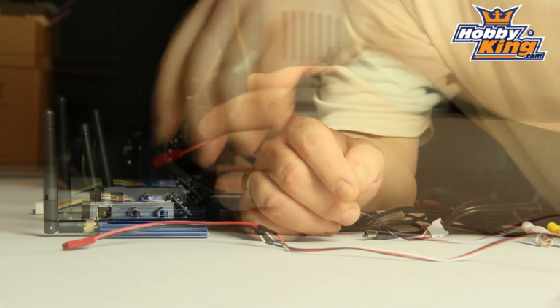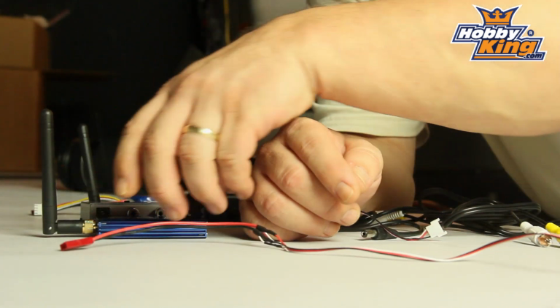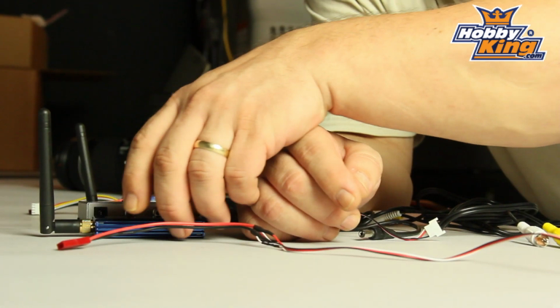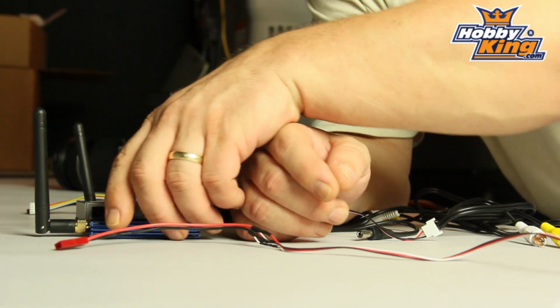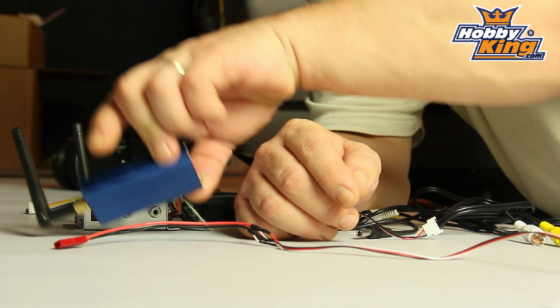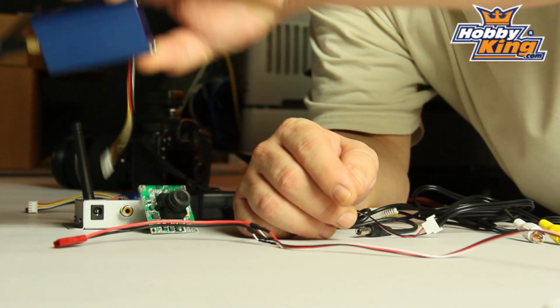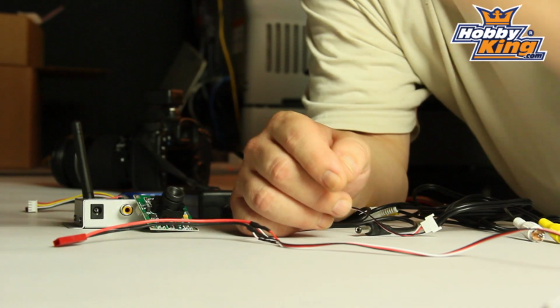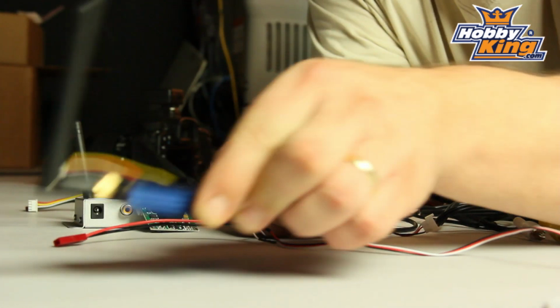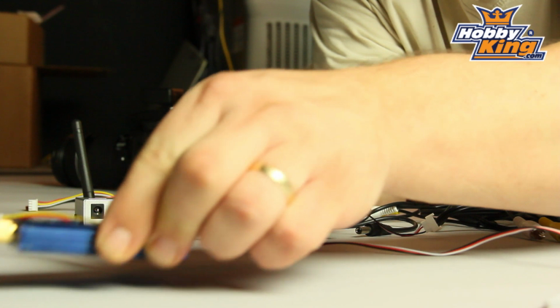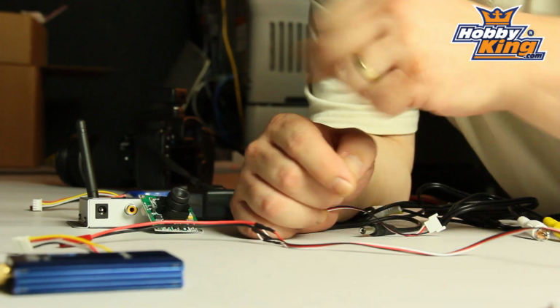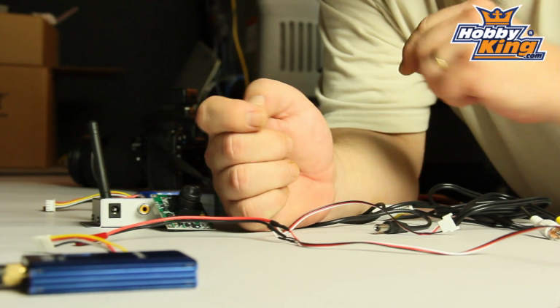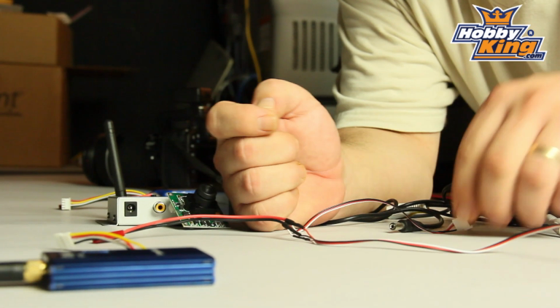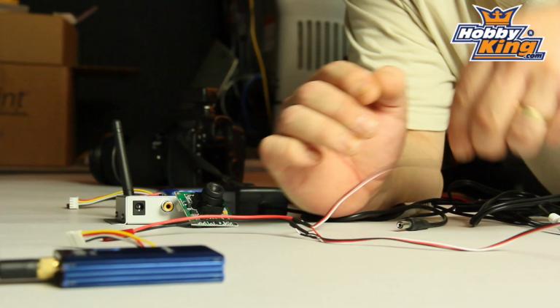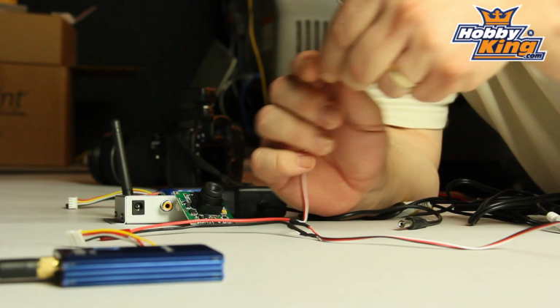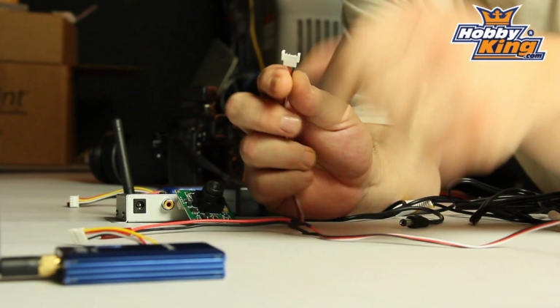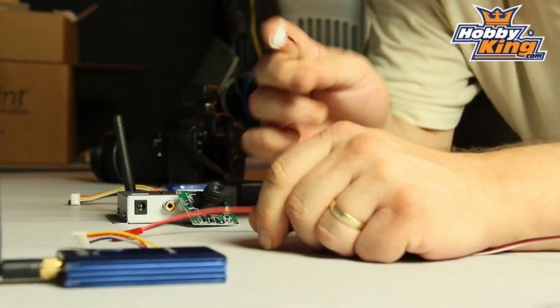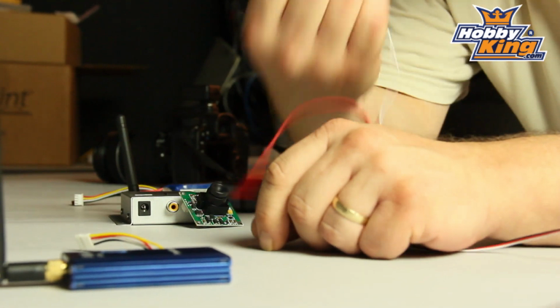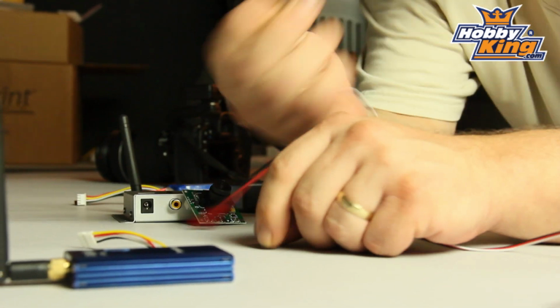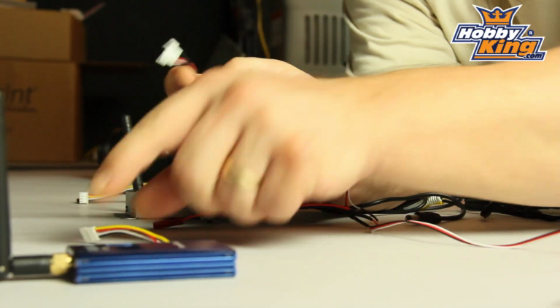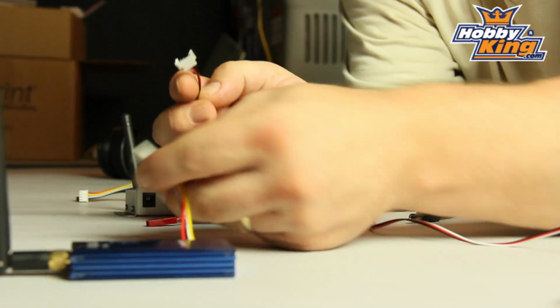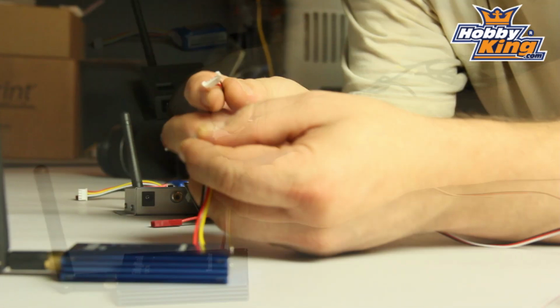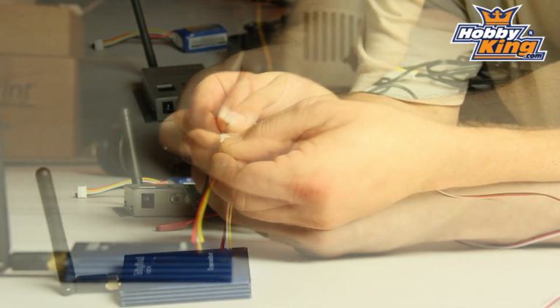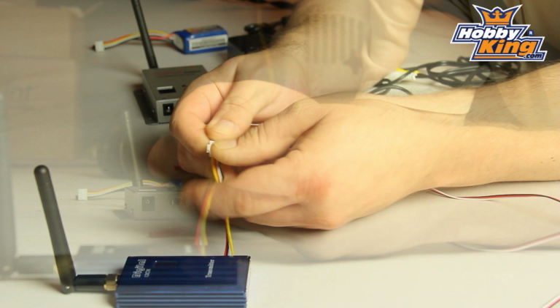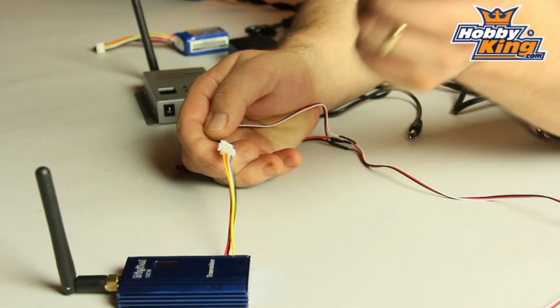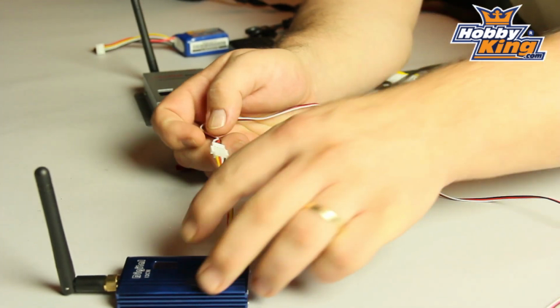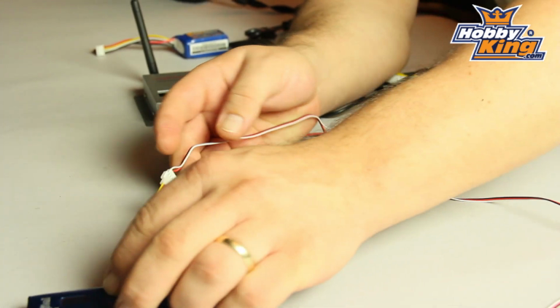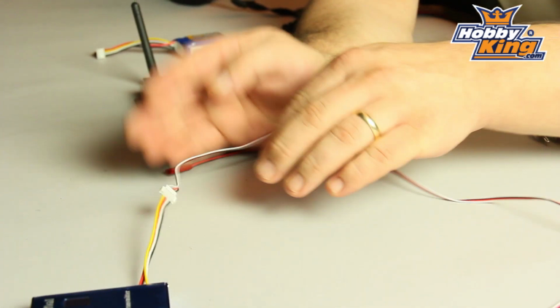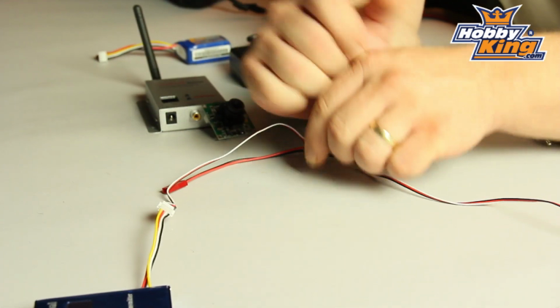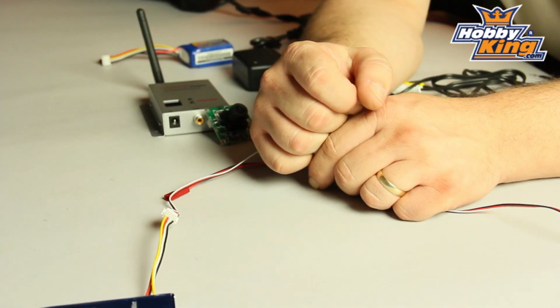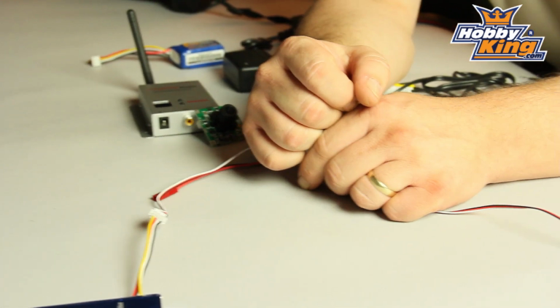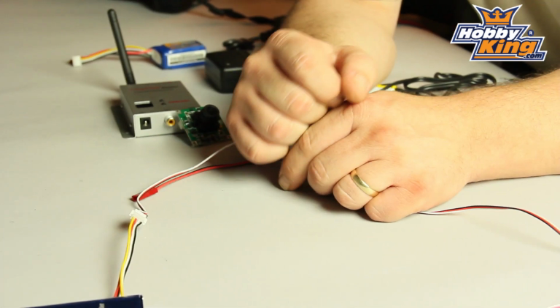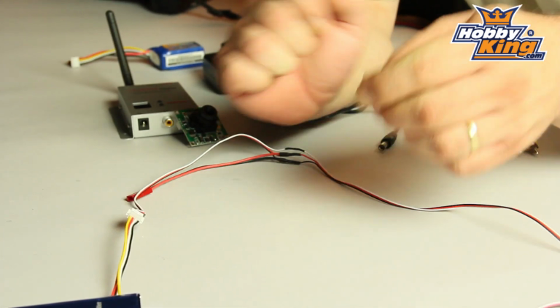So the first place we start is the onboard transmitter. That couldn't be simpler — it's just the plug. So there we go, that's the first thing connected. There's your transmitter.